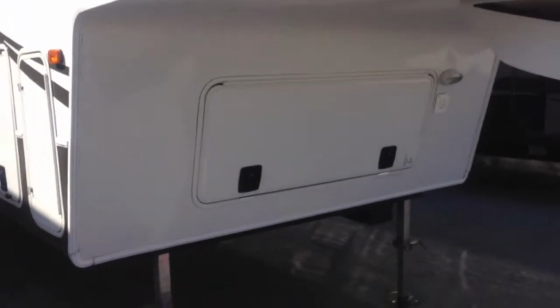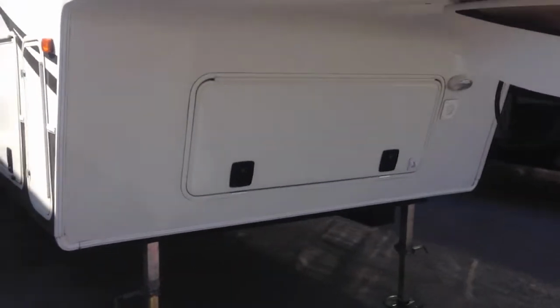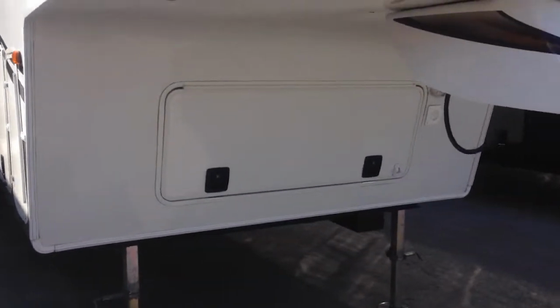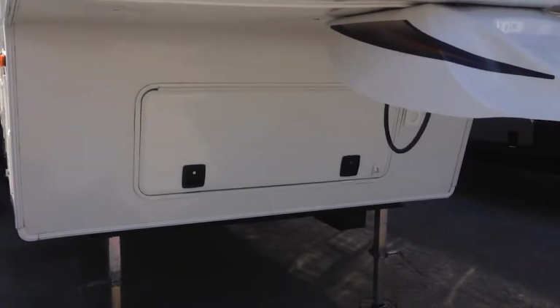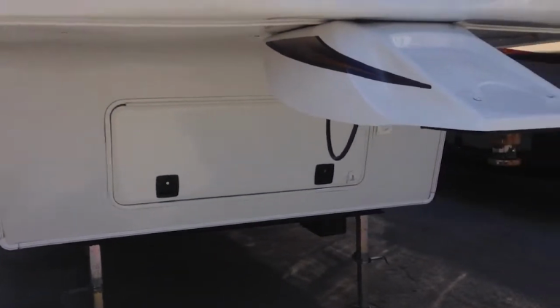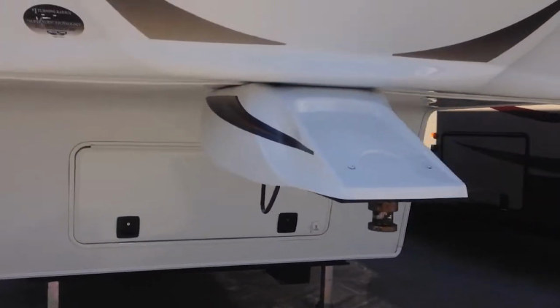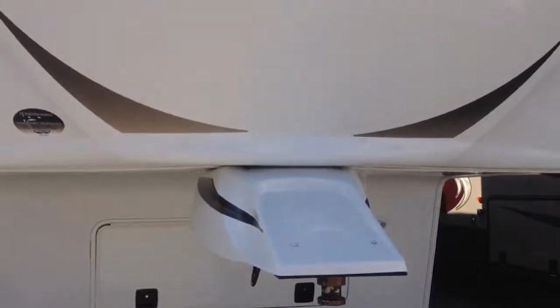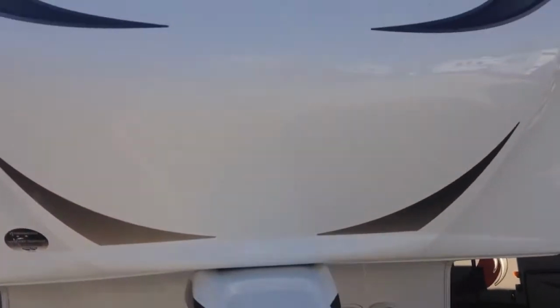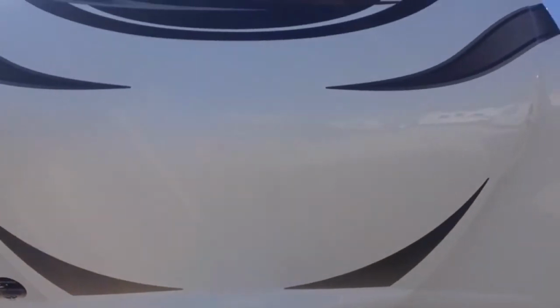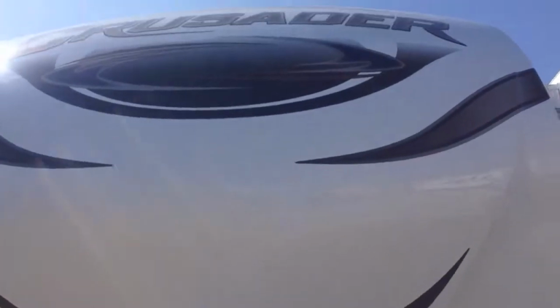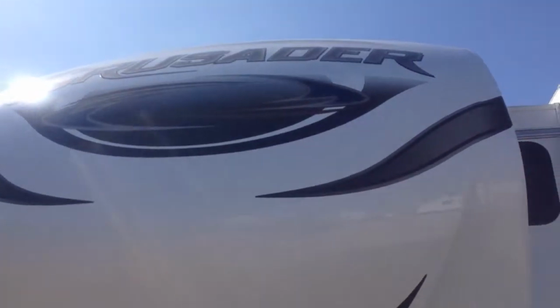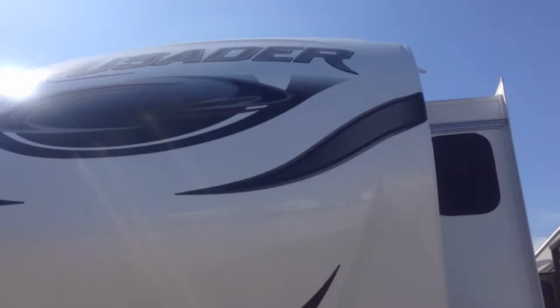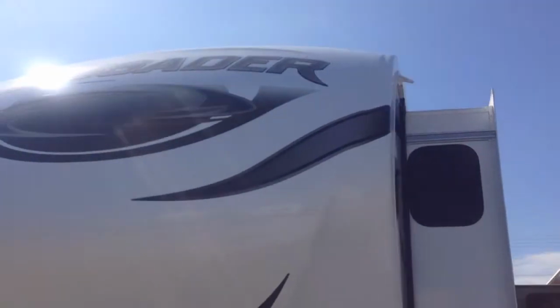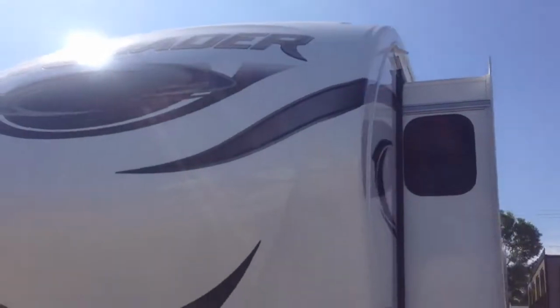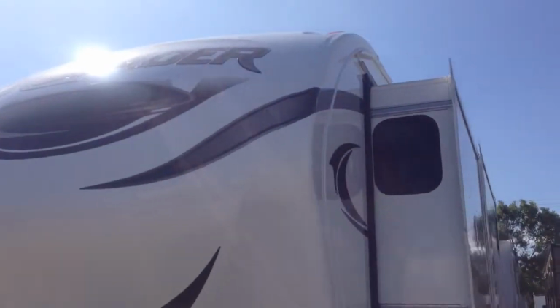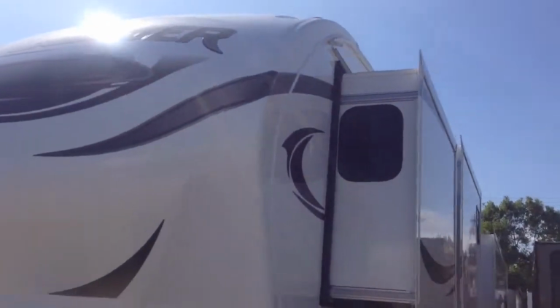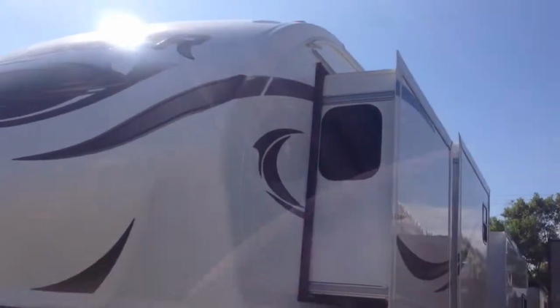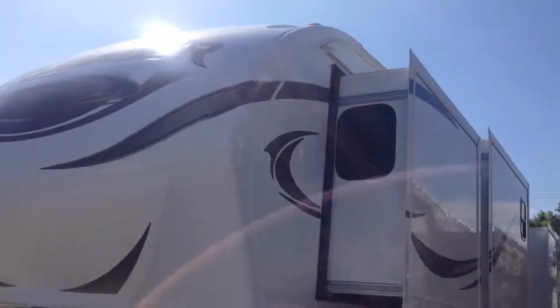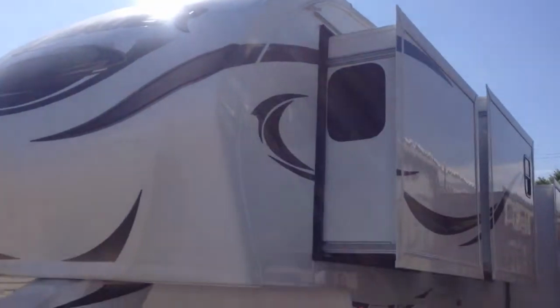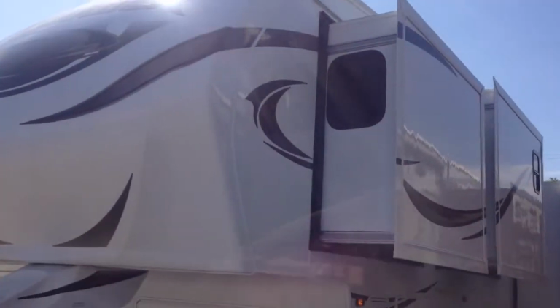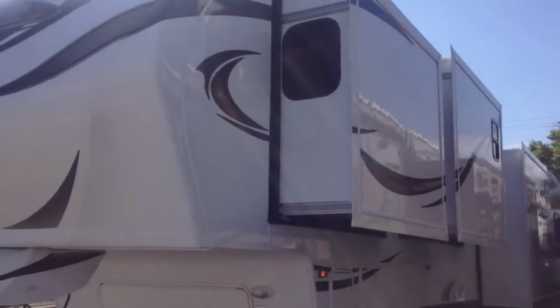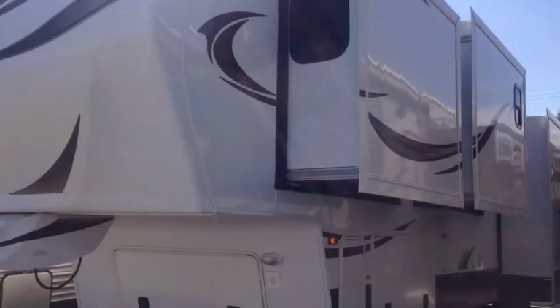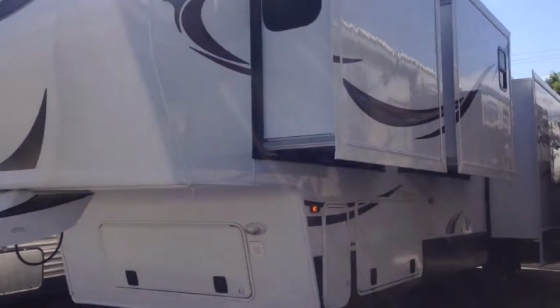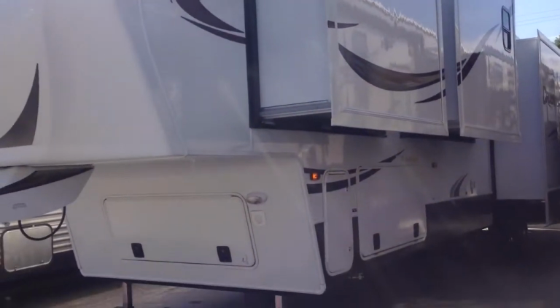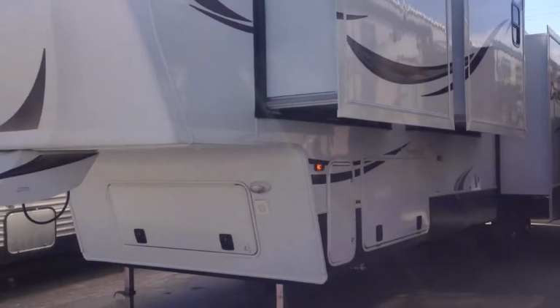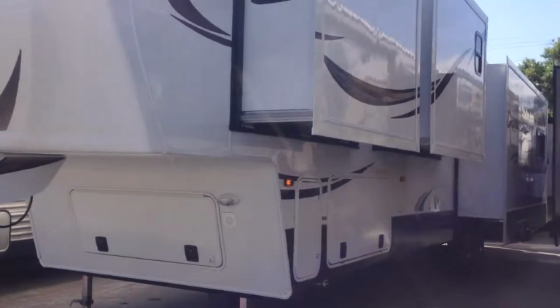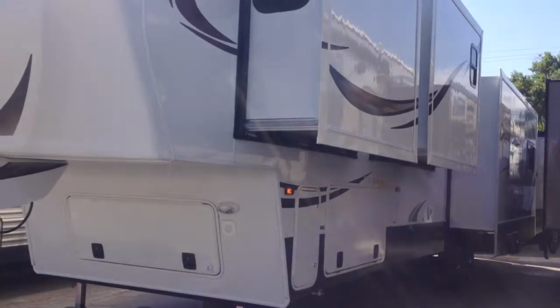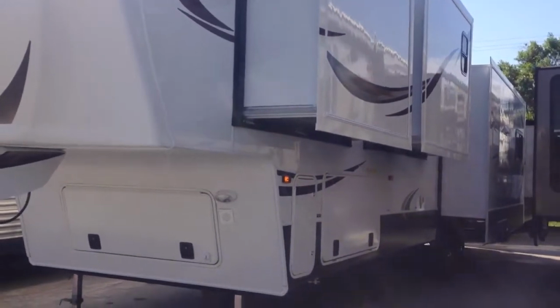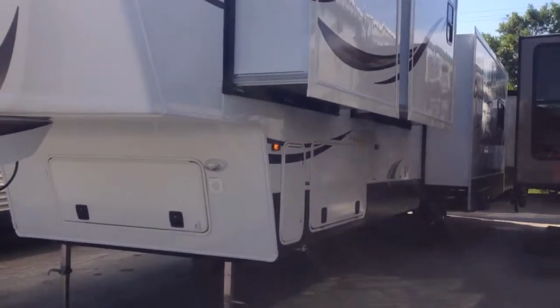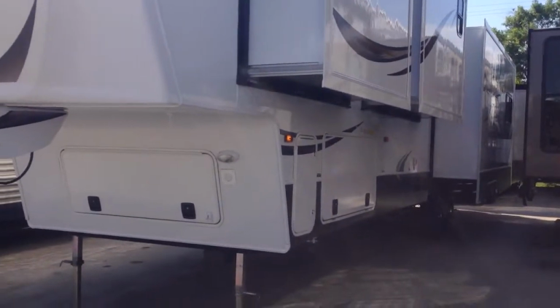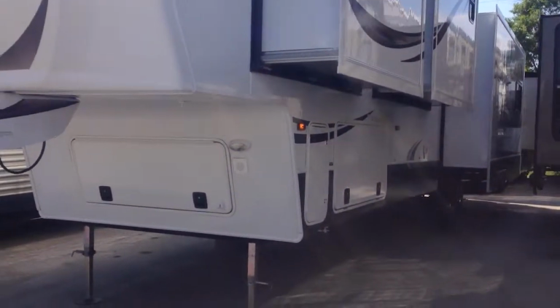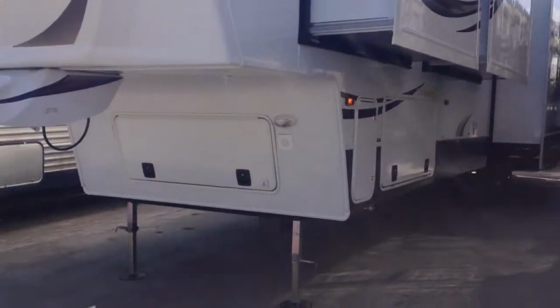You could put a generator over here if you wanted to. And three slides off to the right, so a total of four slides. Beautiful.